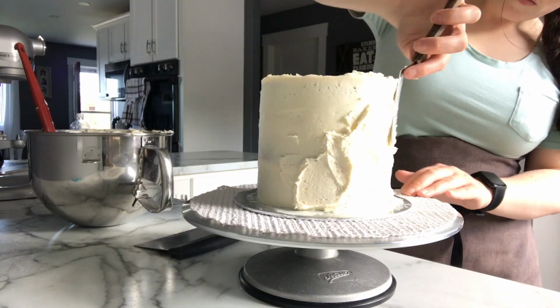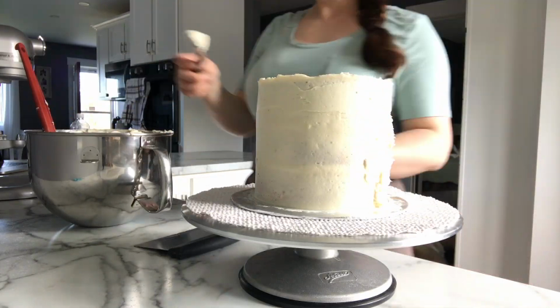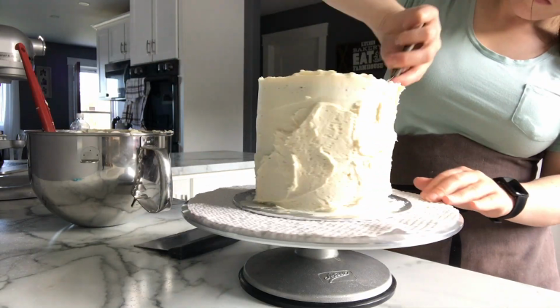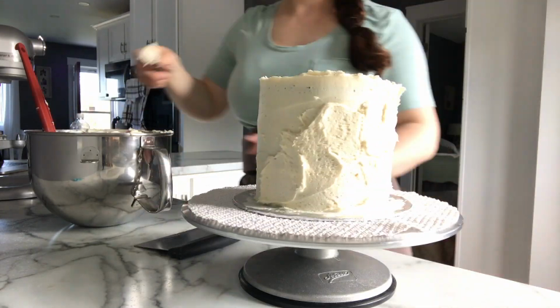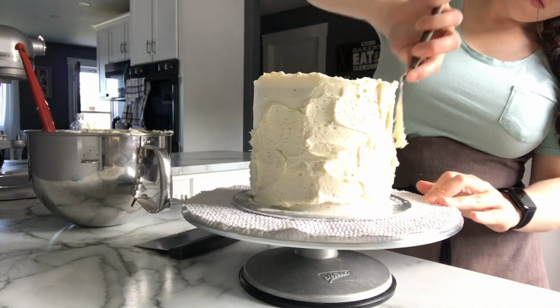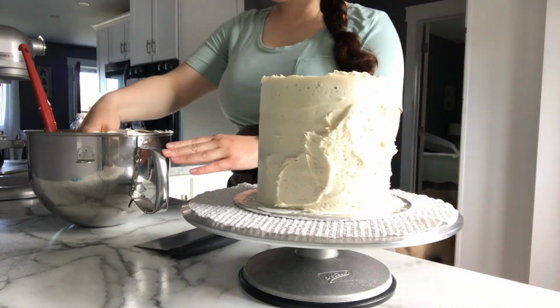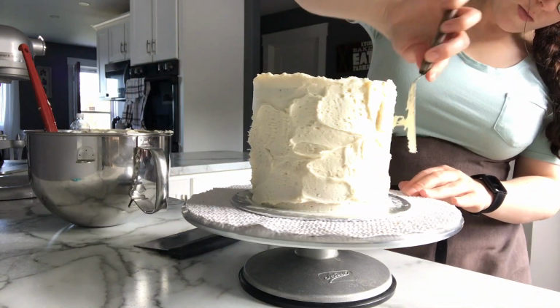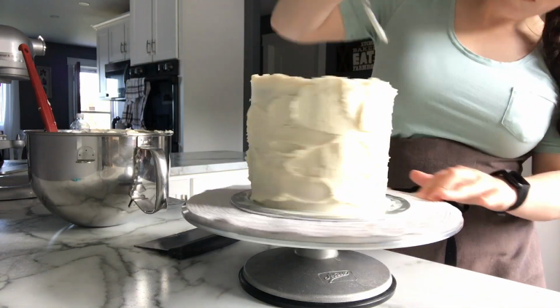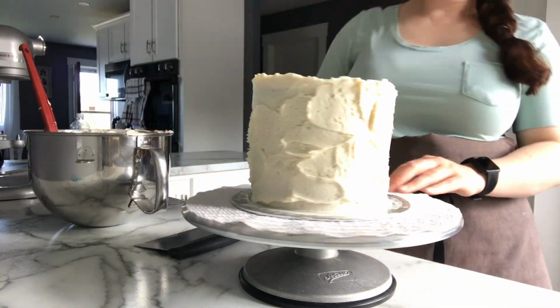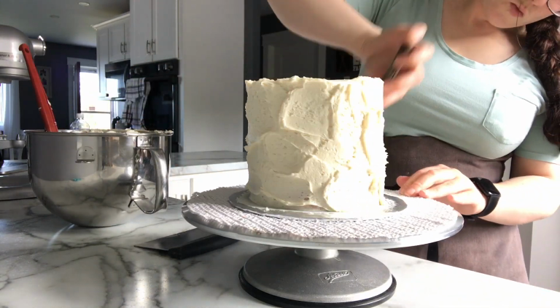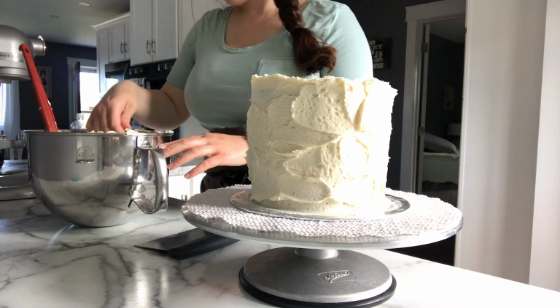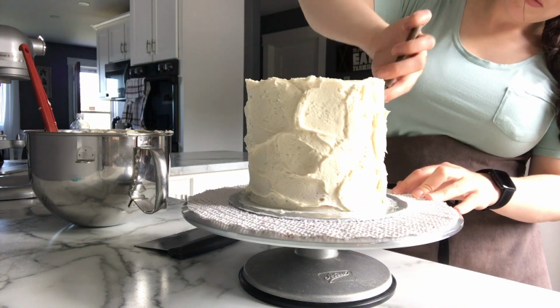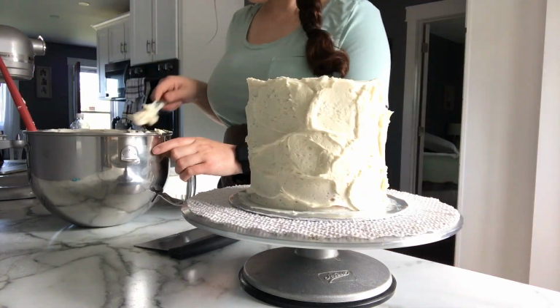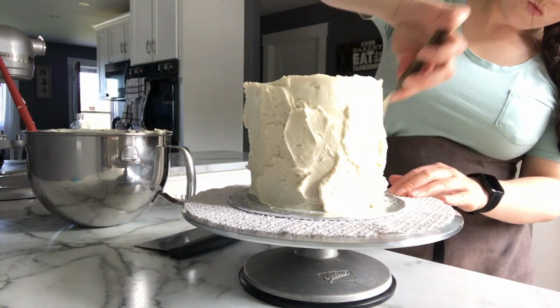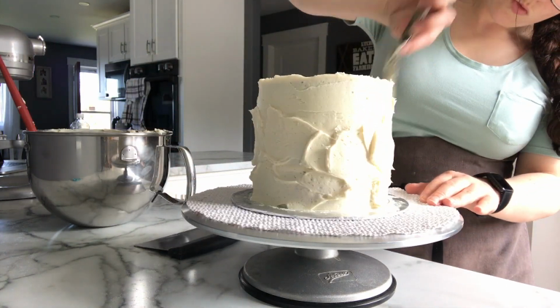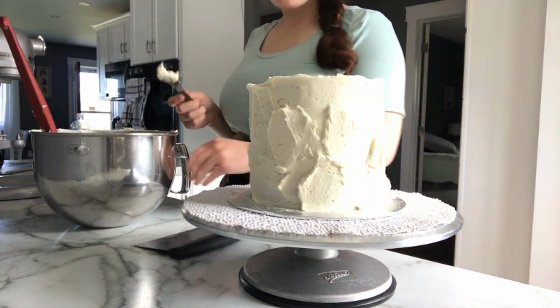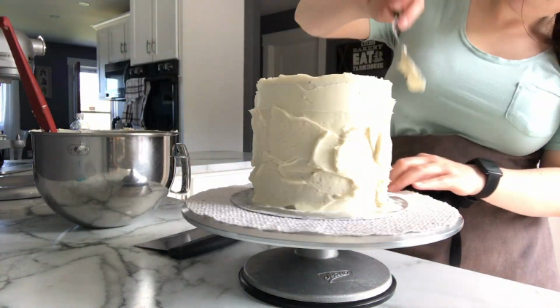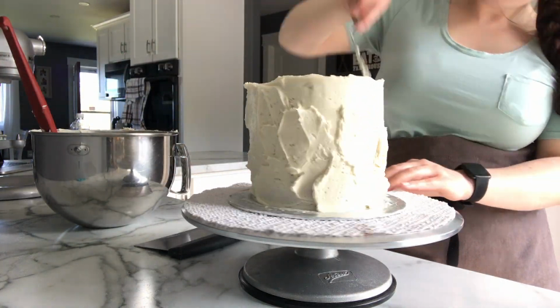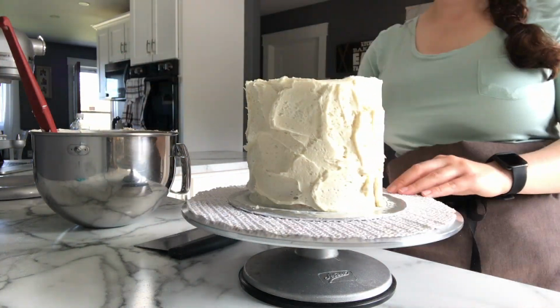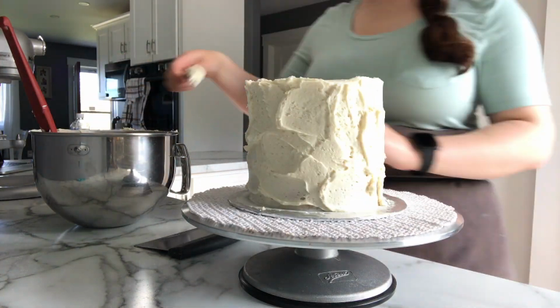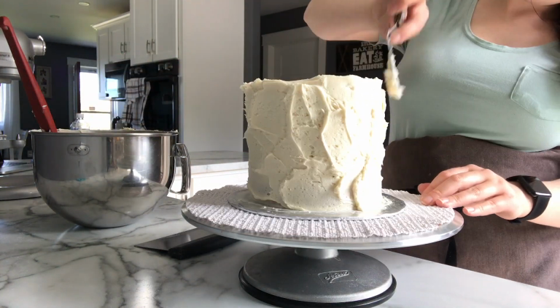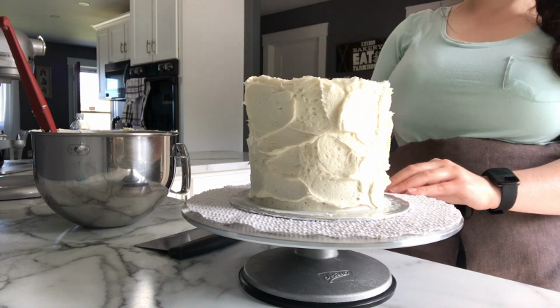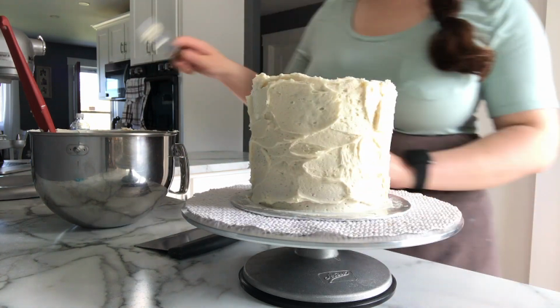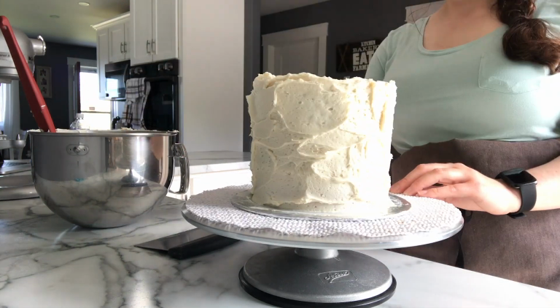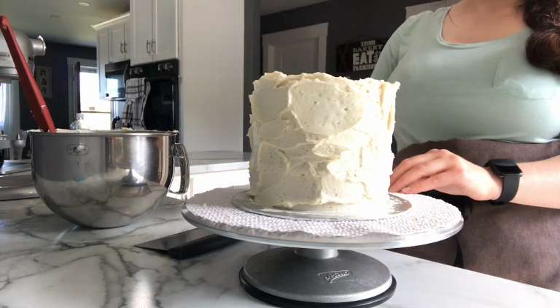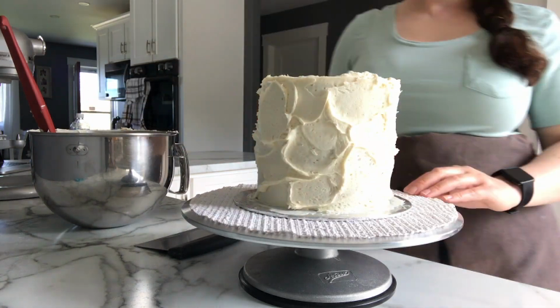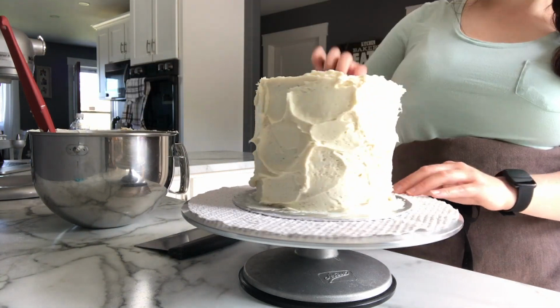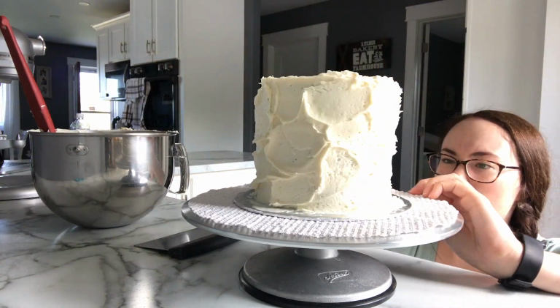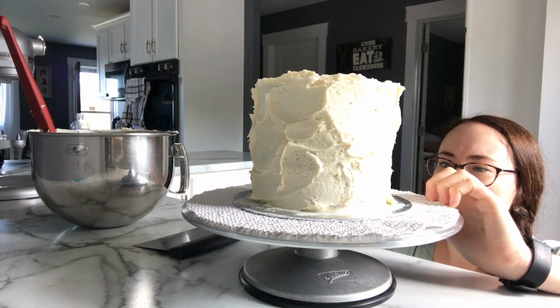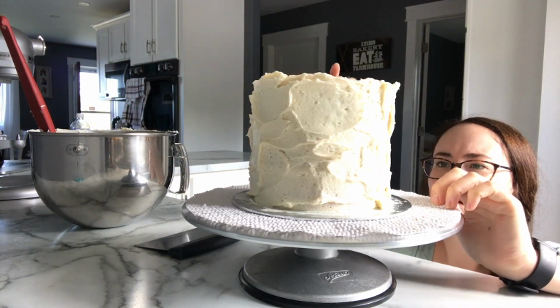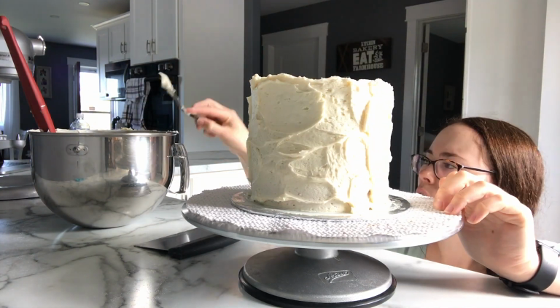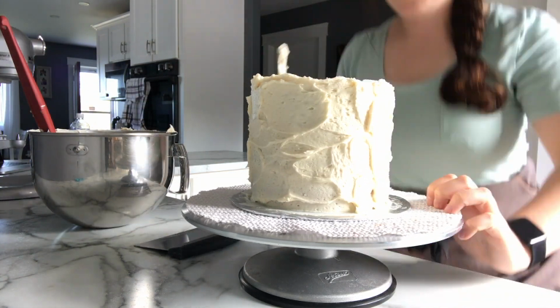As you can see I already put the crumb coat on and put it in the fridge for a few minutes, and now I'm moving on to adding the second layer of cream cheese frosting to the sides. This is more of a rustic look on a cake, so I didn't try to make it look perfect.